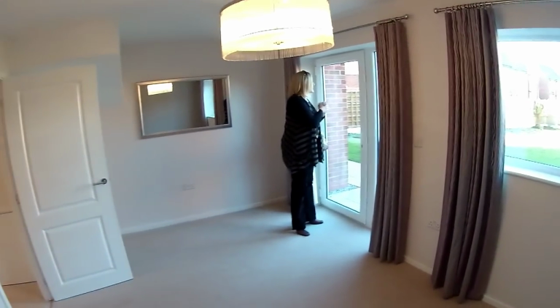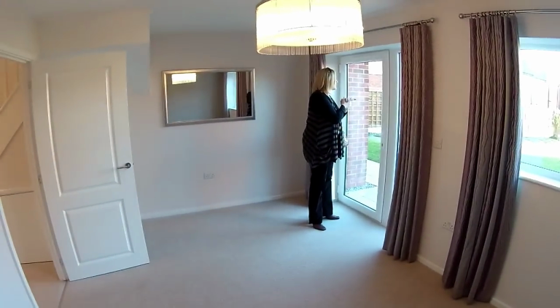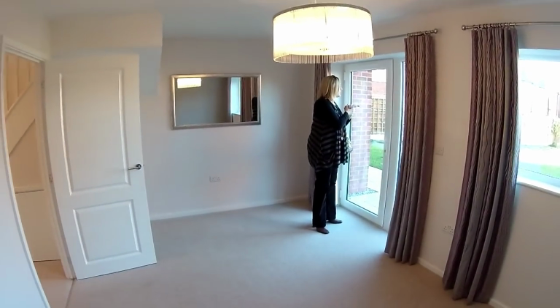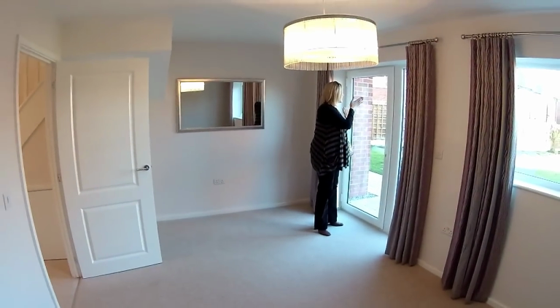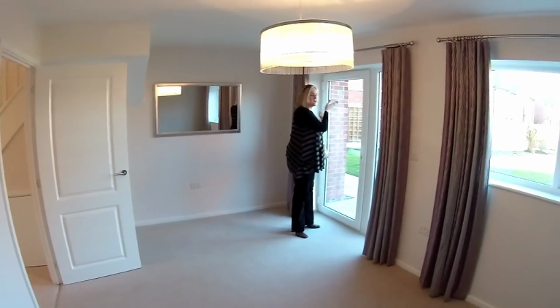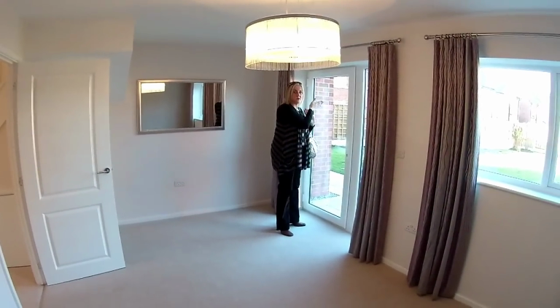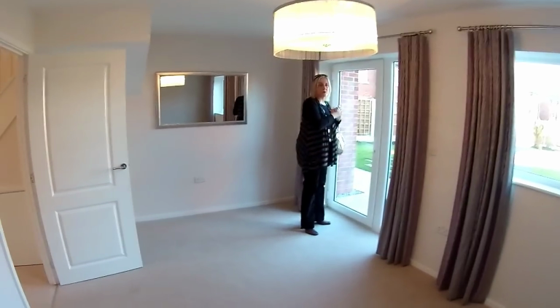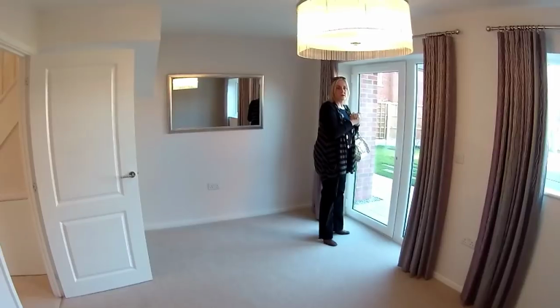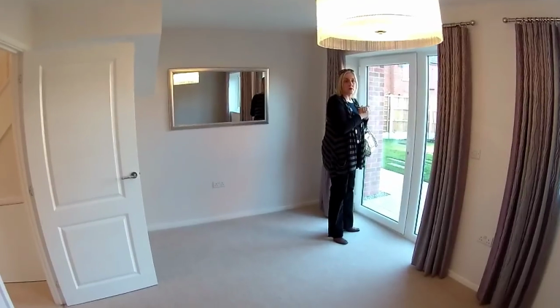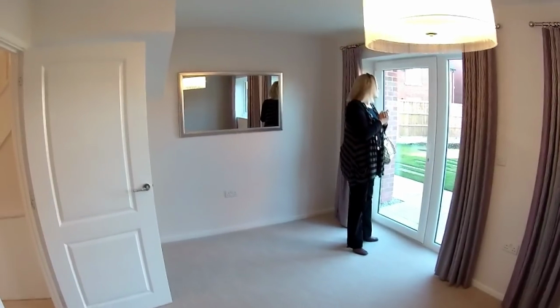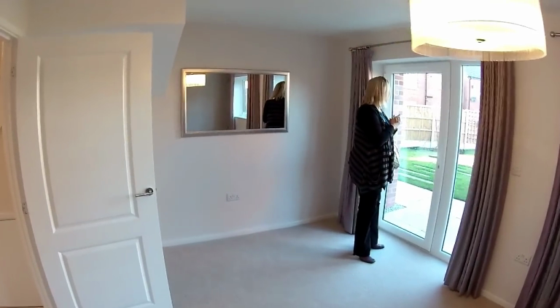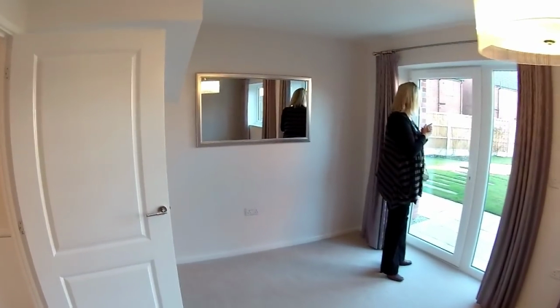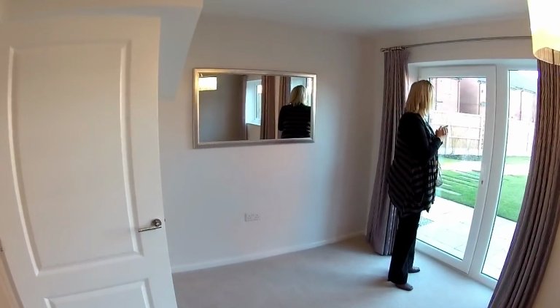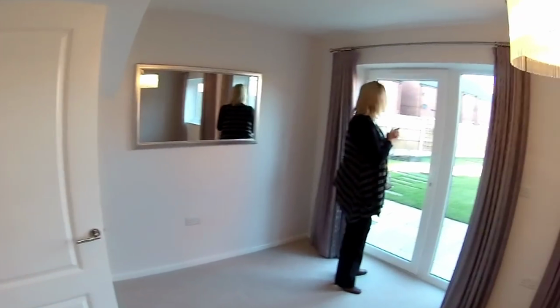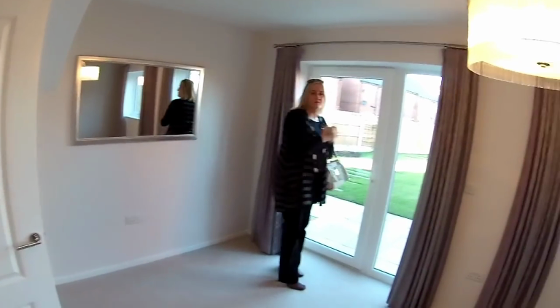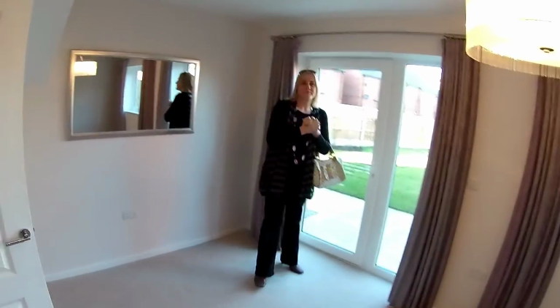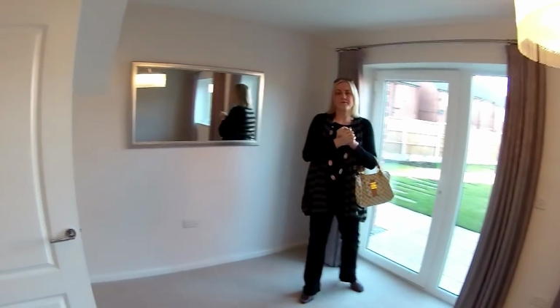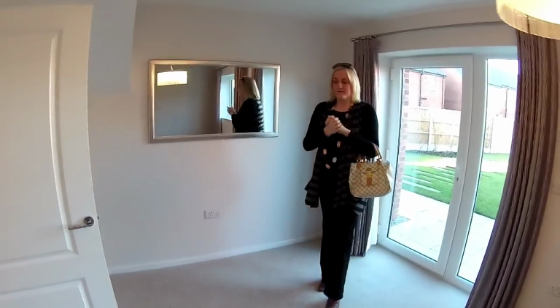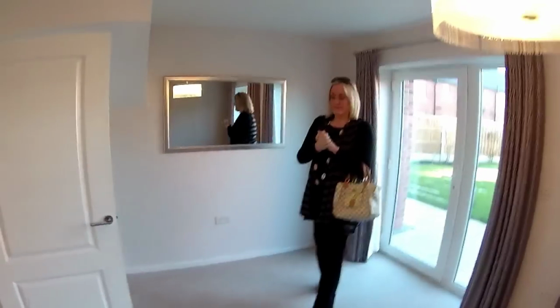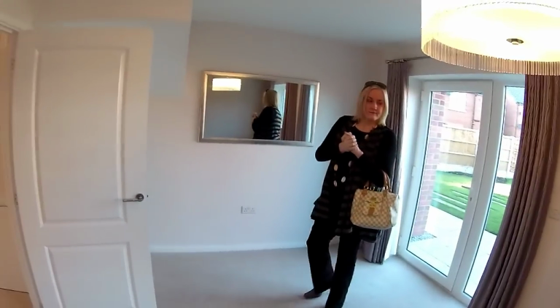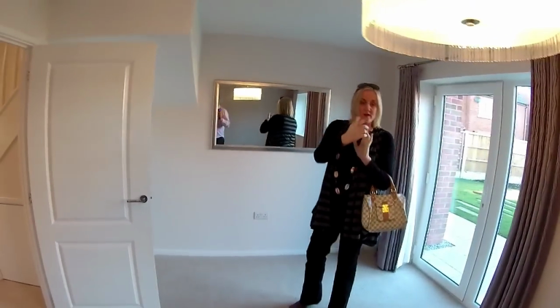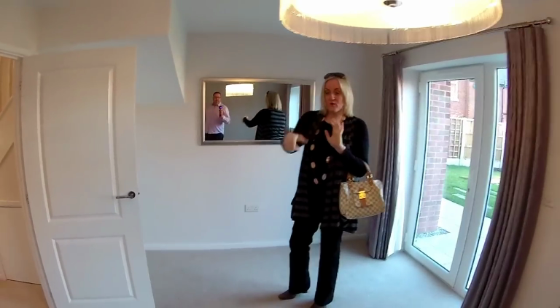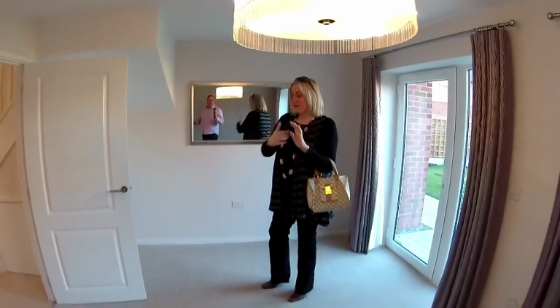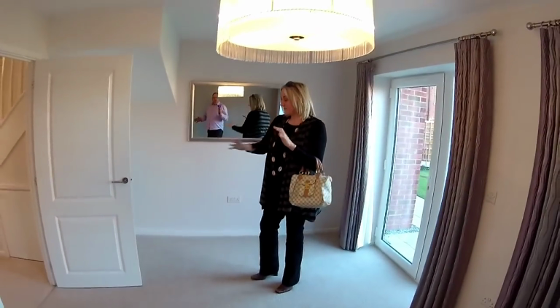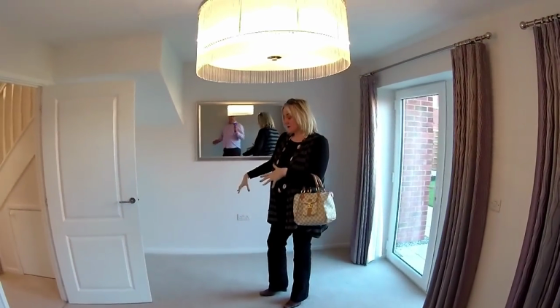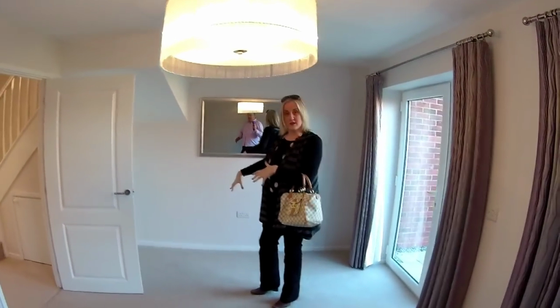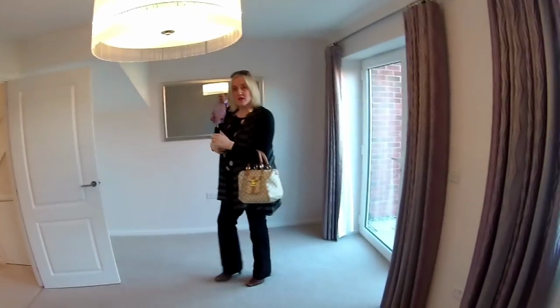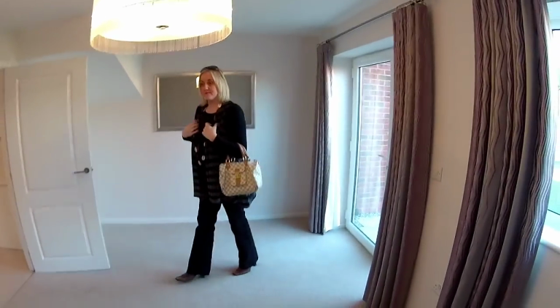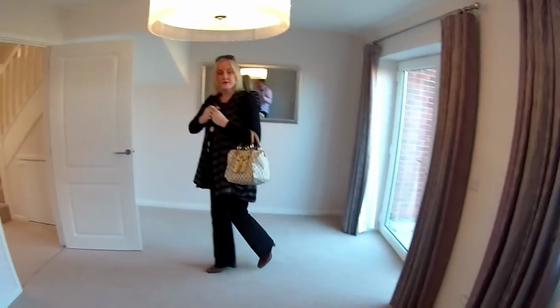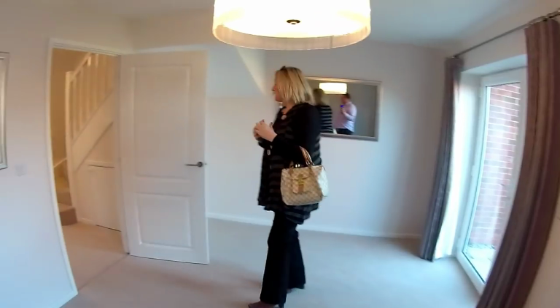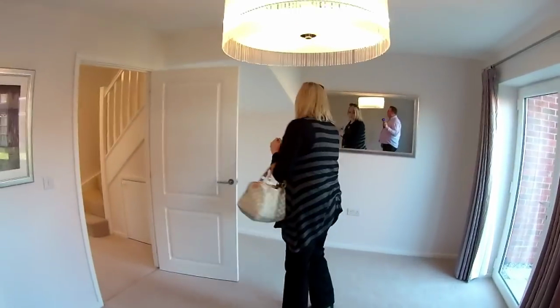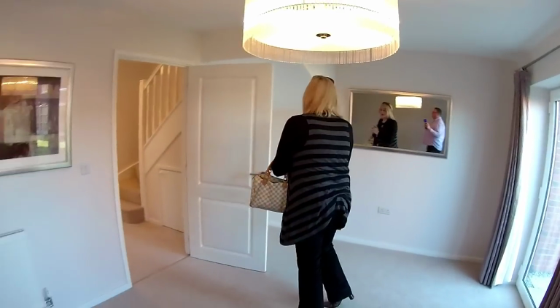Now this garden out at the back here is actually shared between the two show homes that are here, but it's a big space. Let's have a look at what we could imagine. Where would you have the sofa in here? We could have a corner sofa — you can have it on the back there.